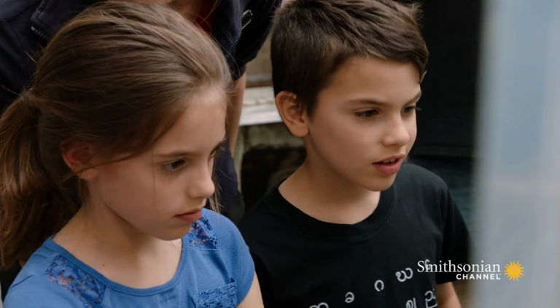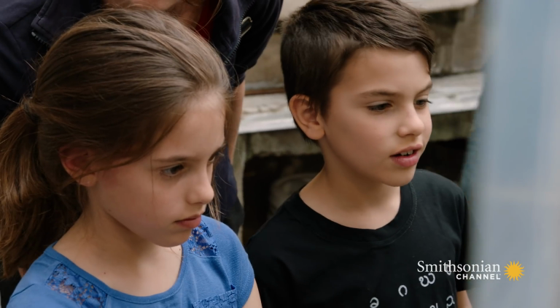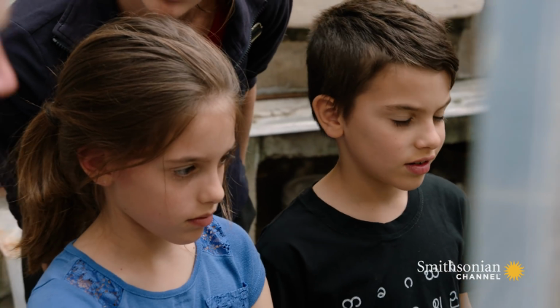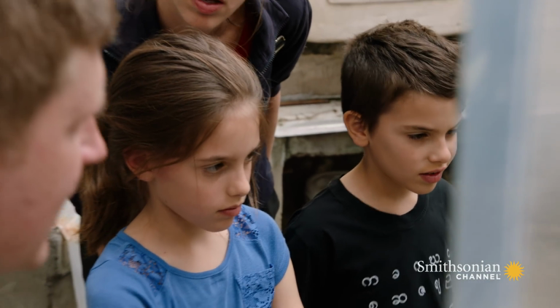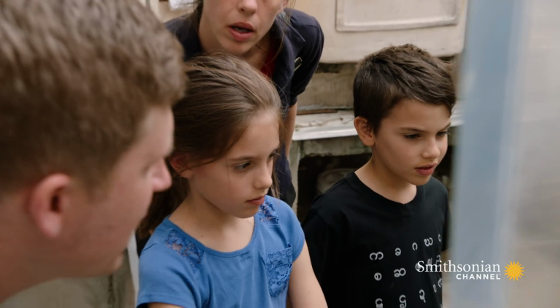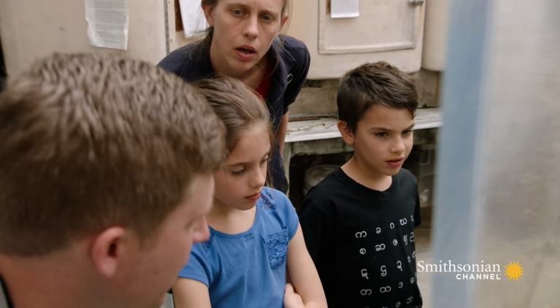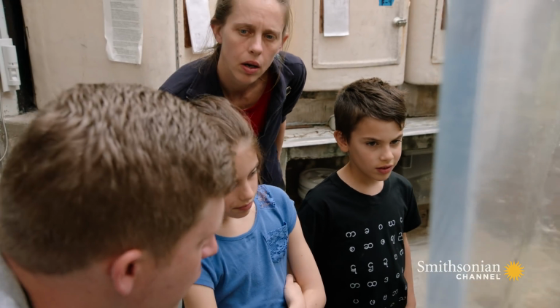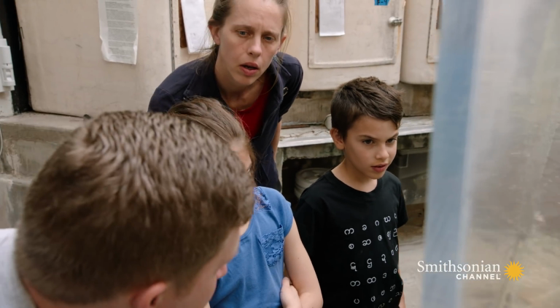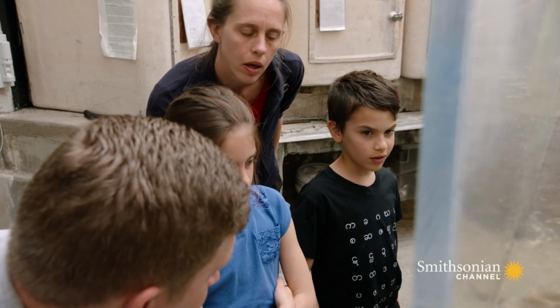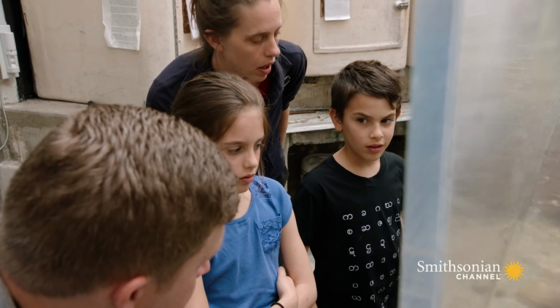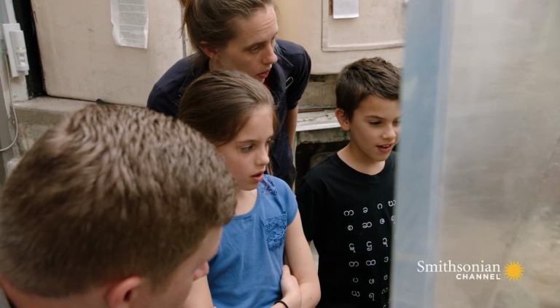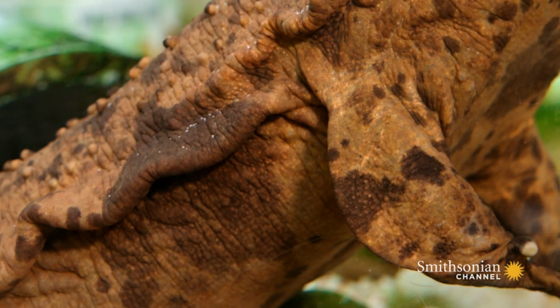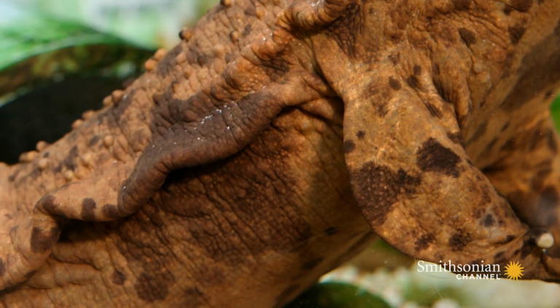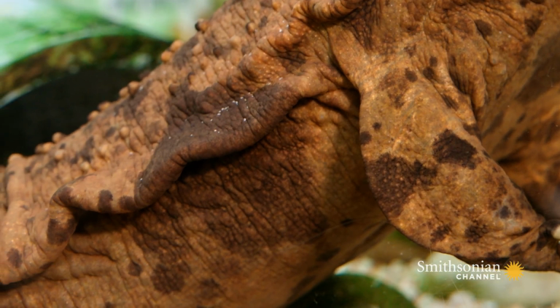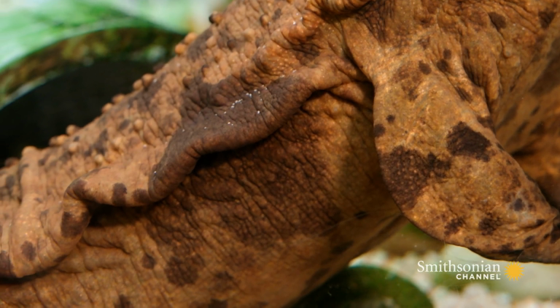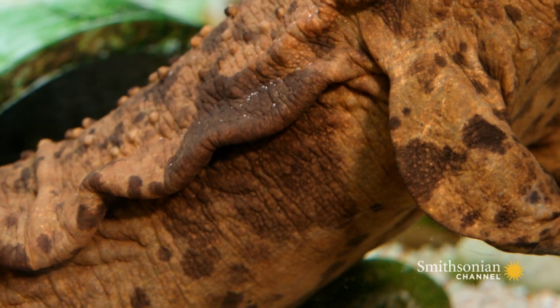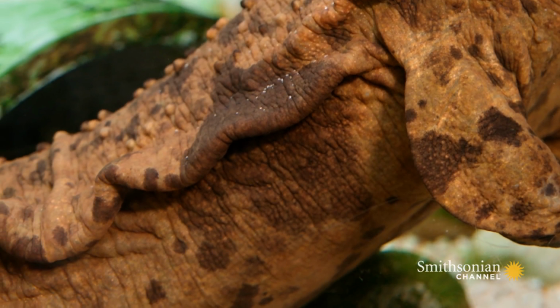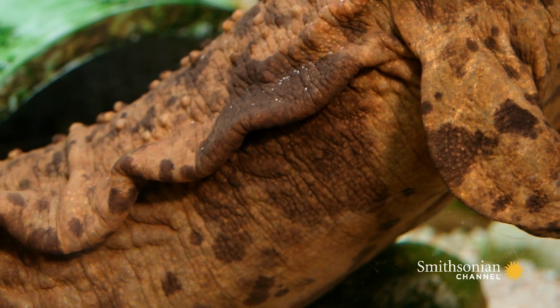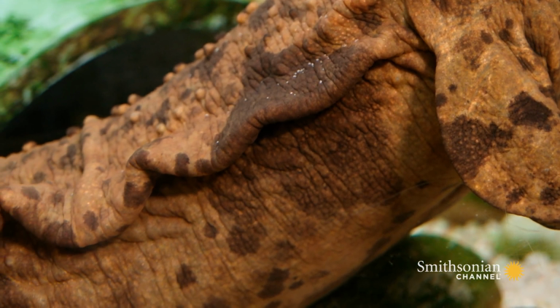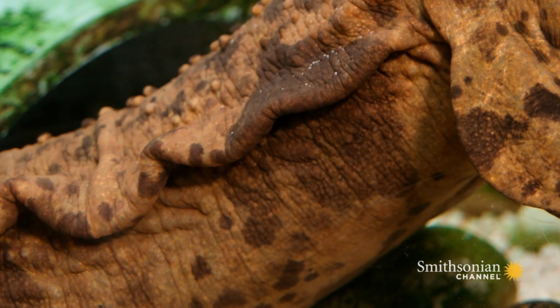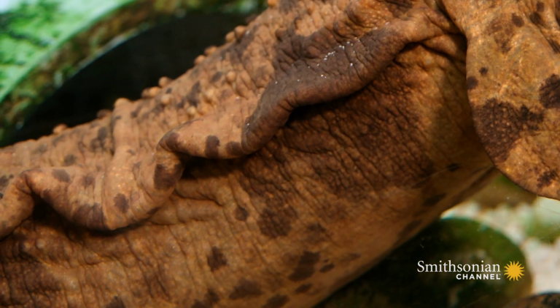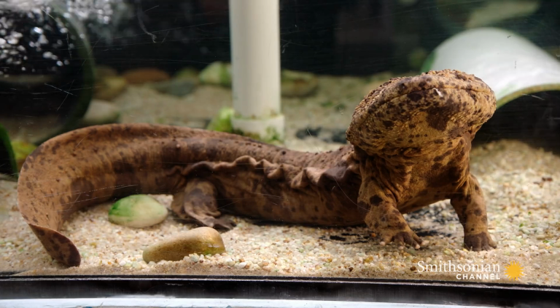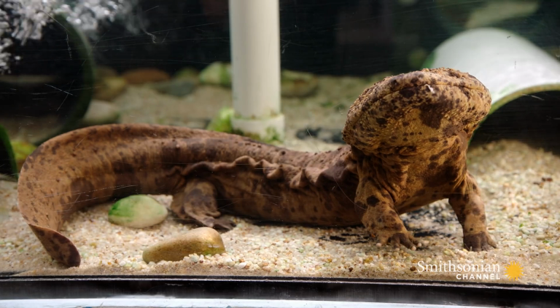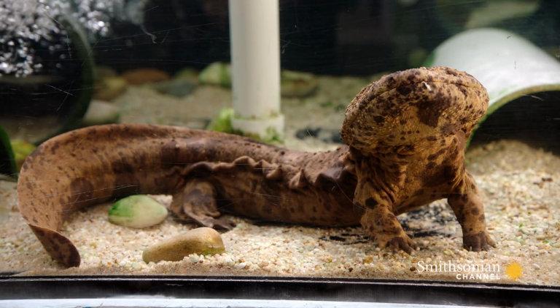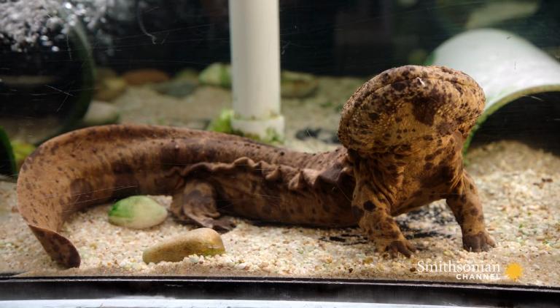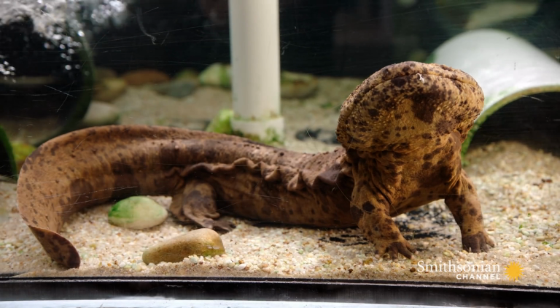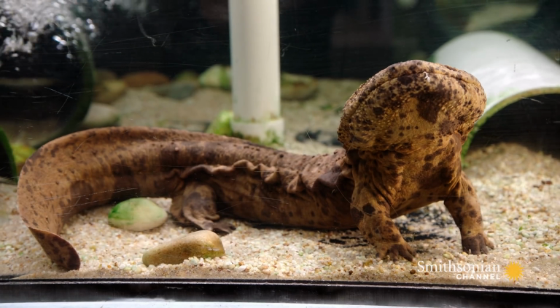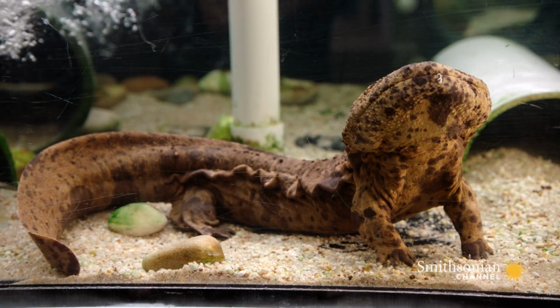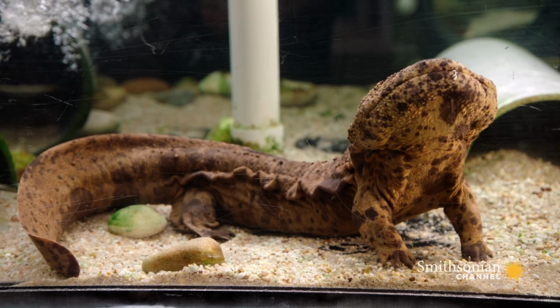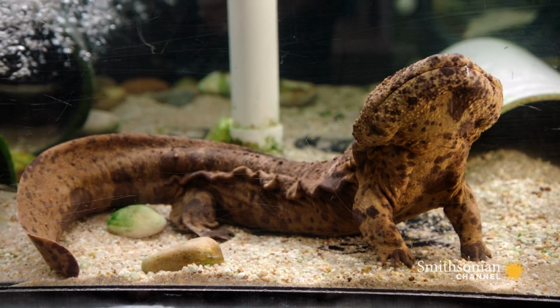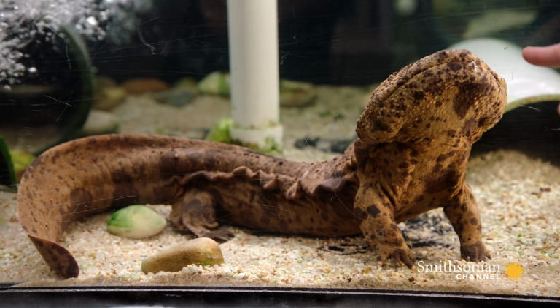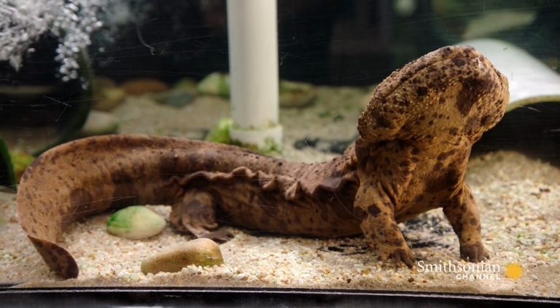So these guys are really neat. They actually breathe through their skin. All these extra layers of skin on their legs and kind of along their body help absorb — help pull oxygen out of the water to help them breathe.